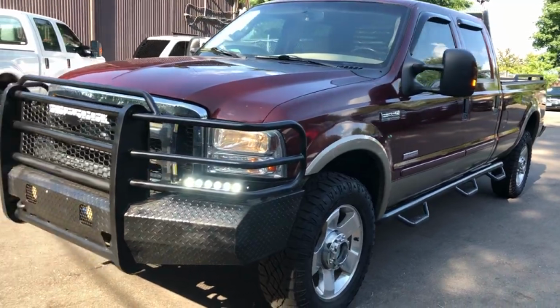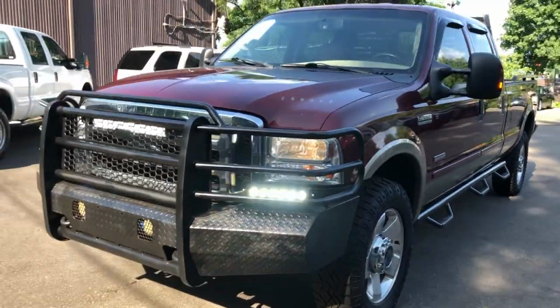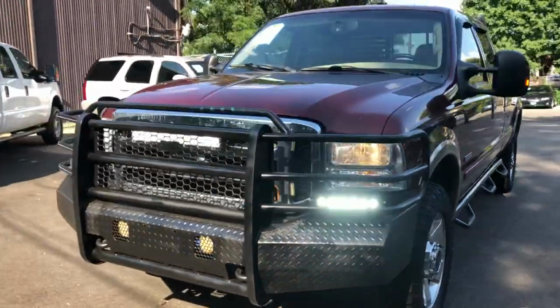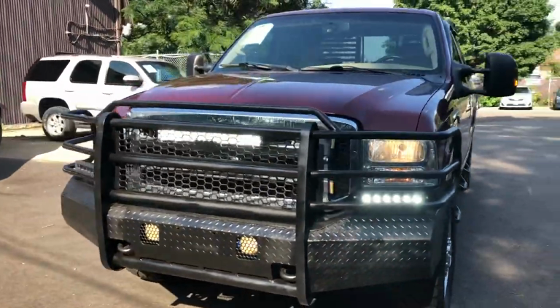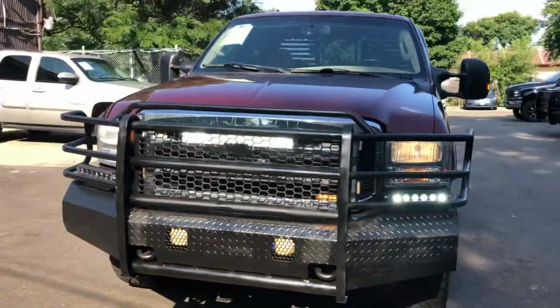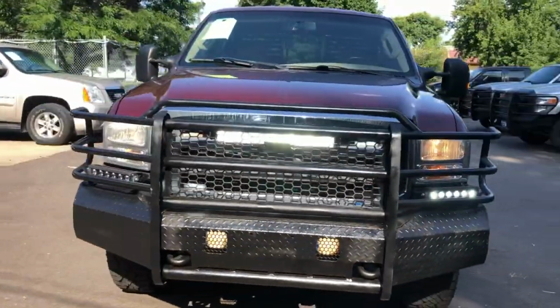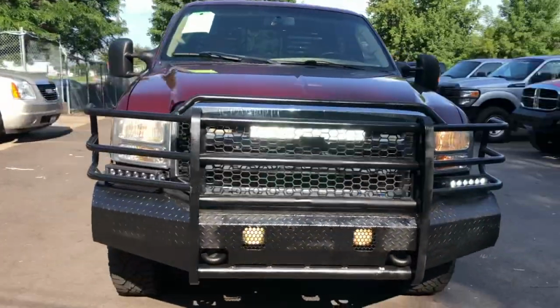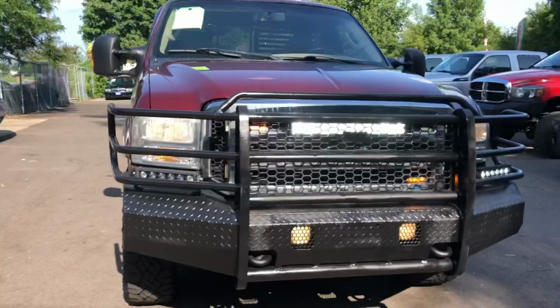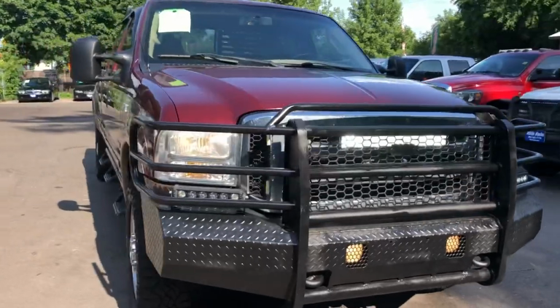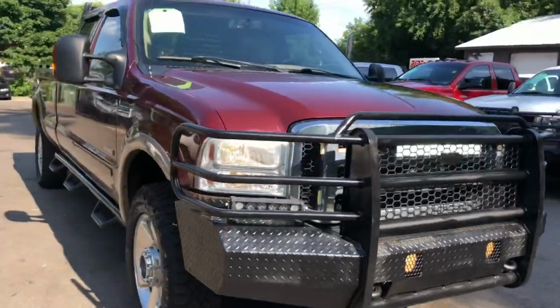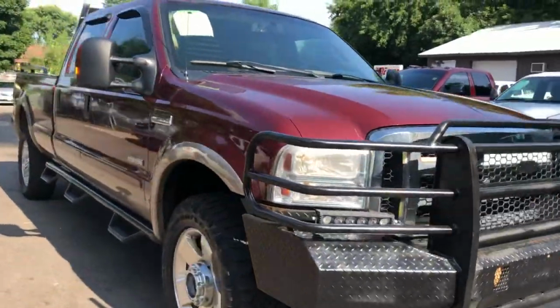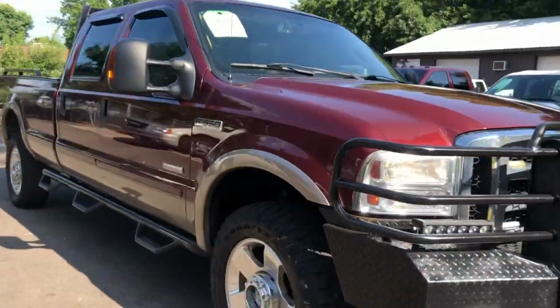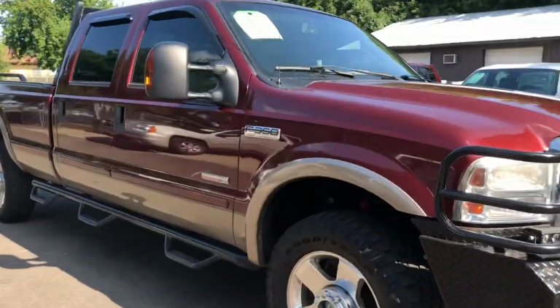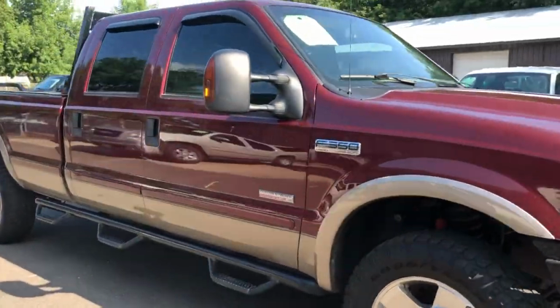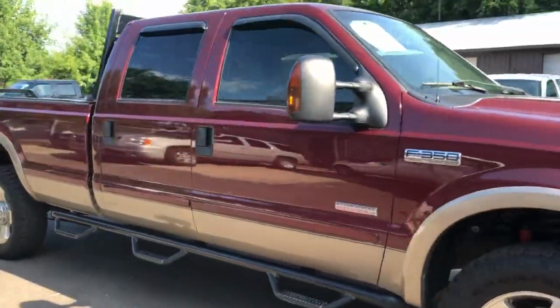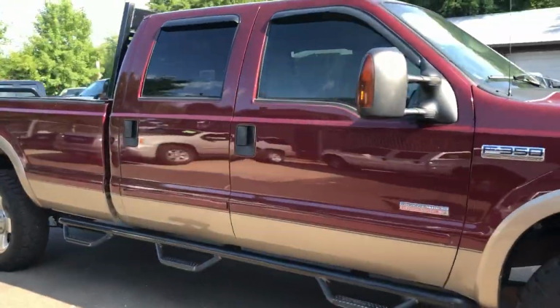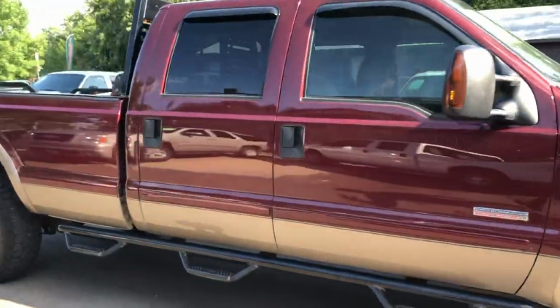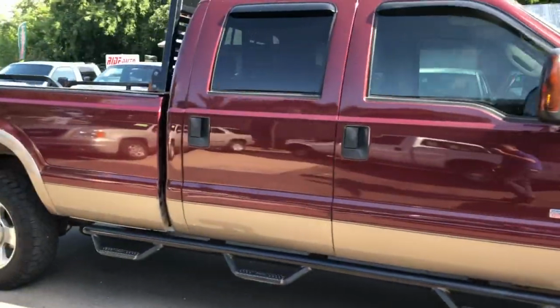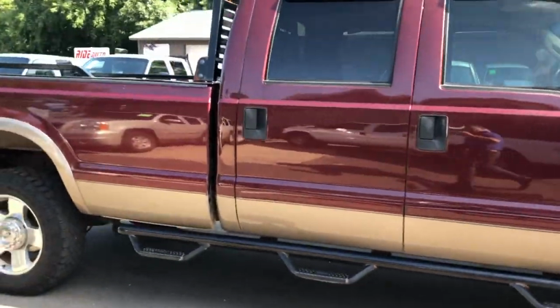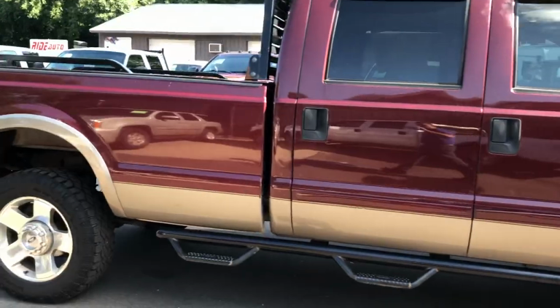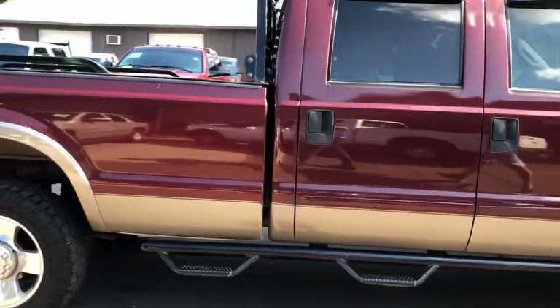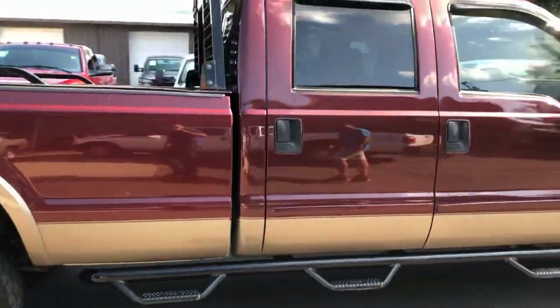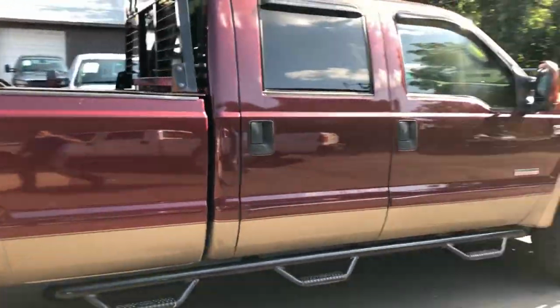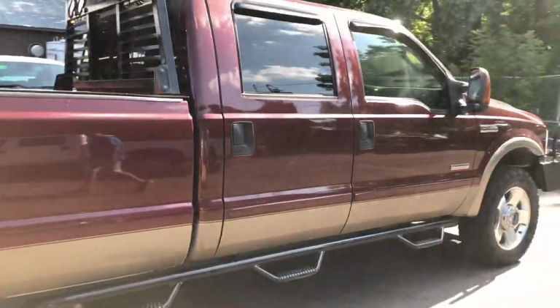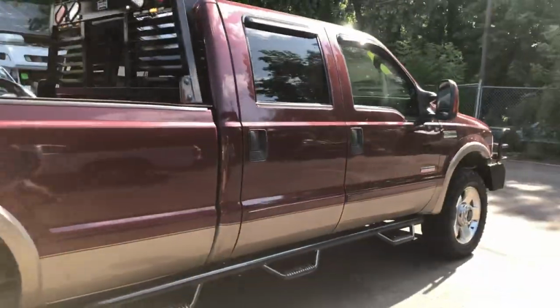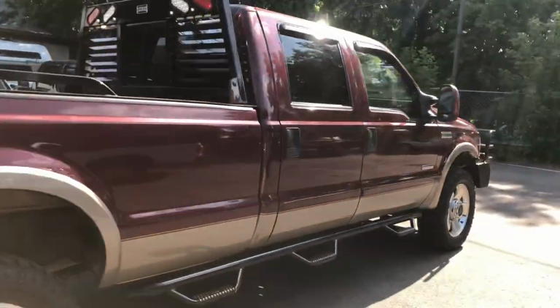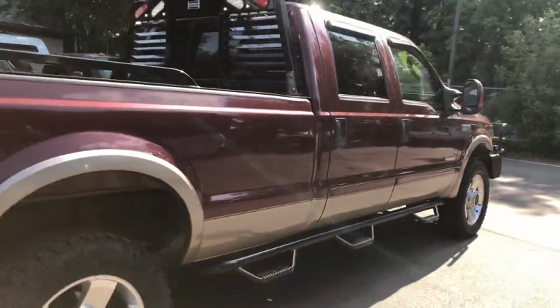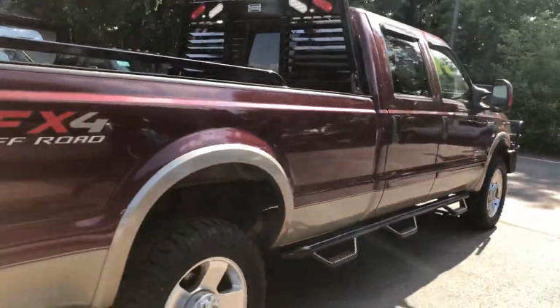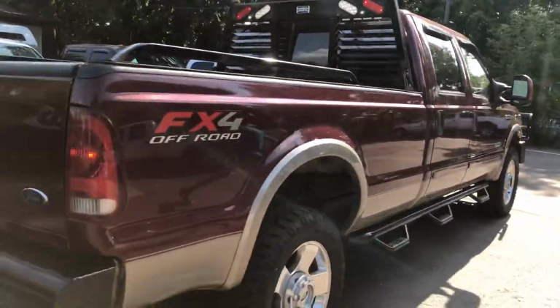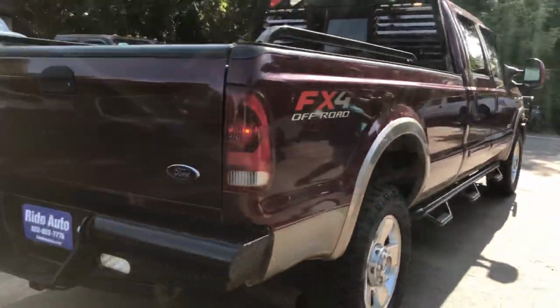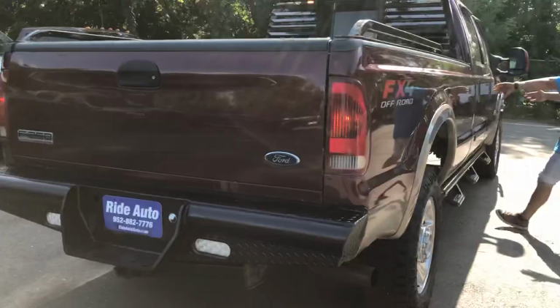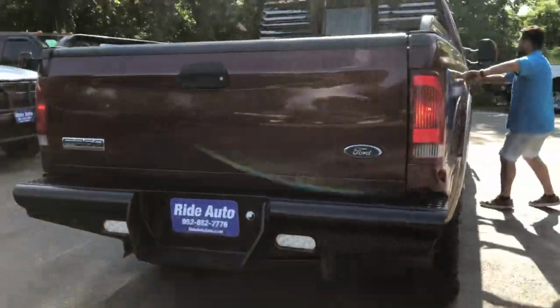Boys, we have a beautiful truck here at Ride Auto. Take a look: 2006 F350 one-ton Lariat, crew cab, long bed, four-wheel drive with the FX4 off-road, Power Stroke 6.0 liter turbo diesel.